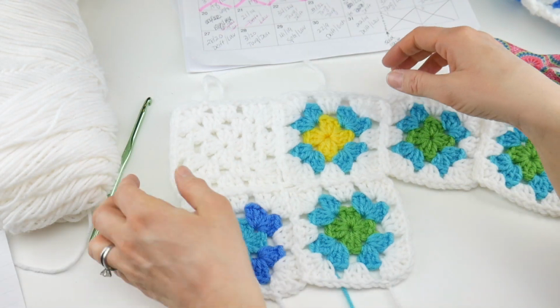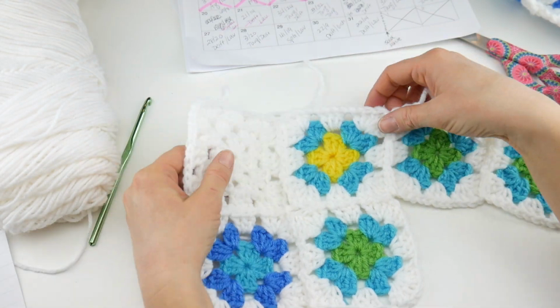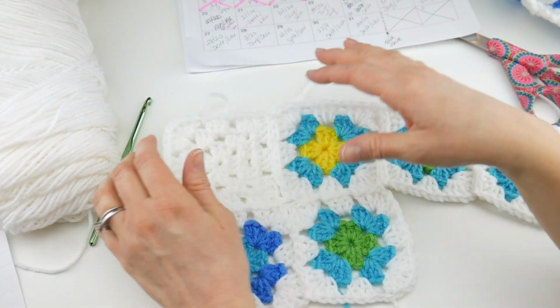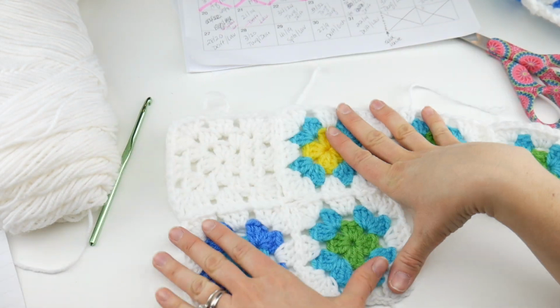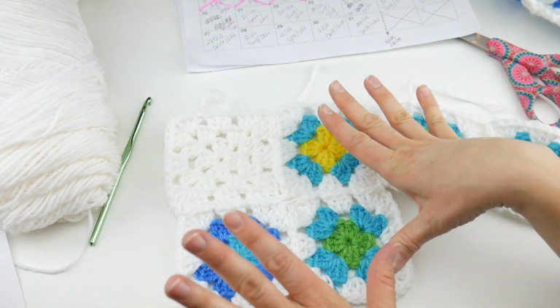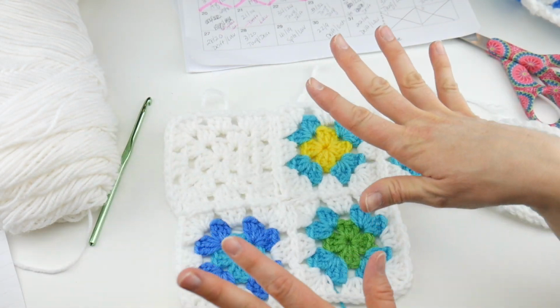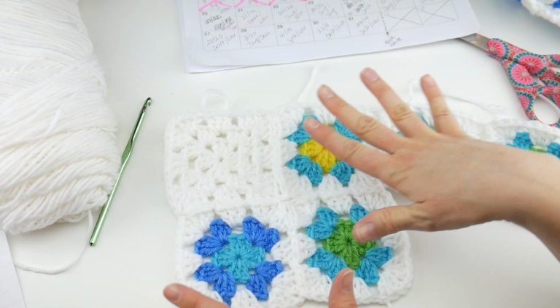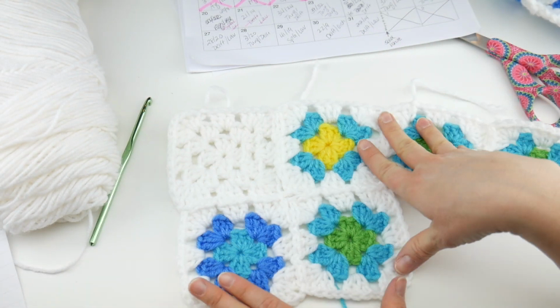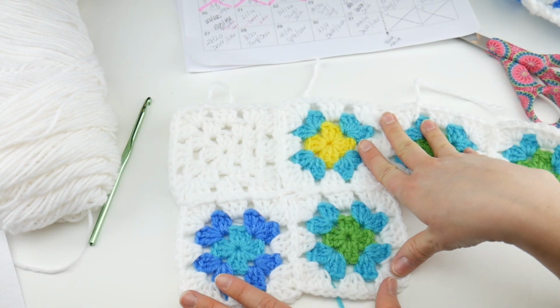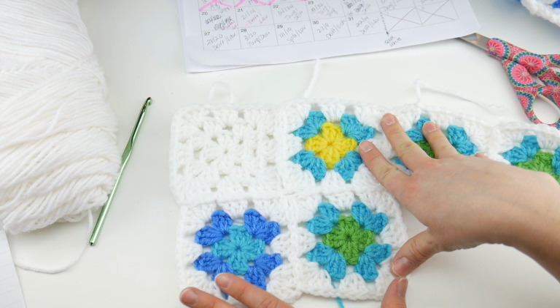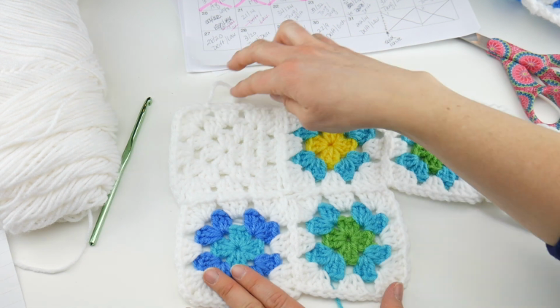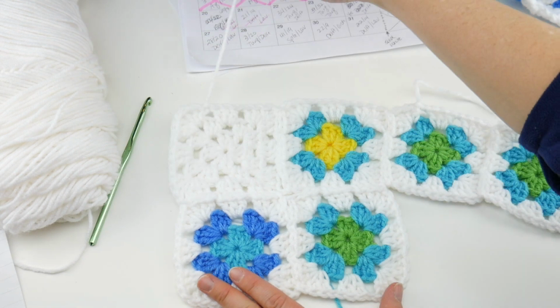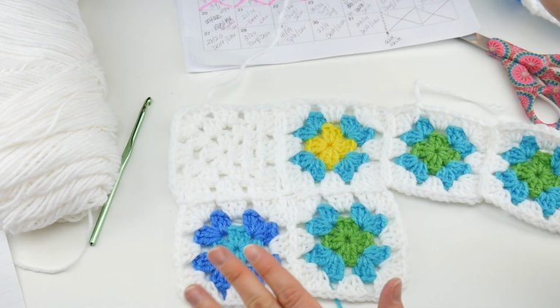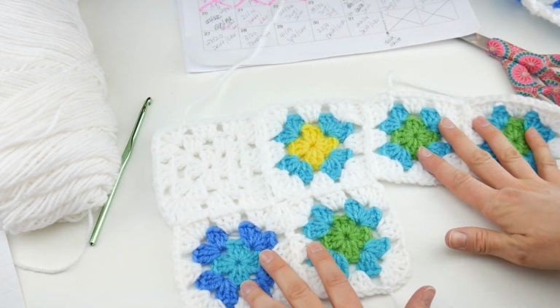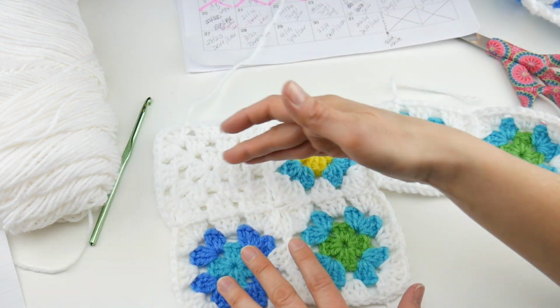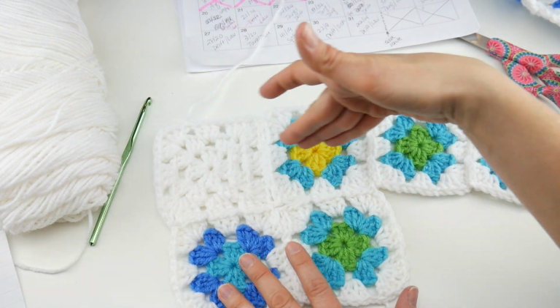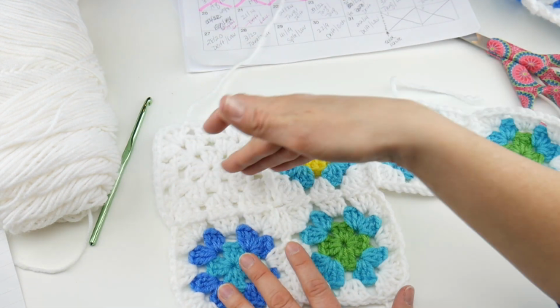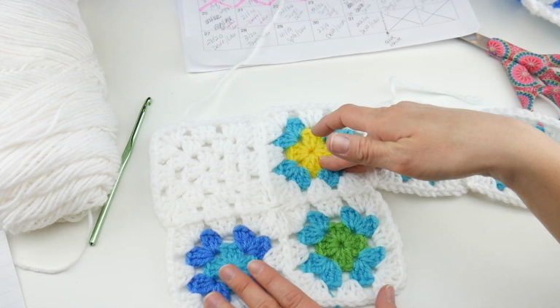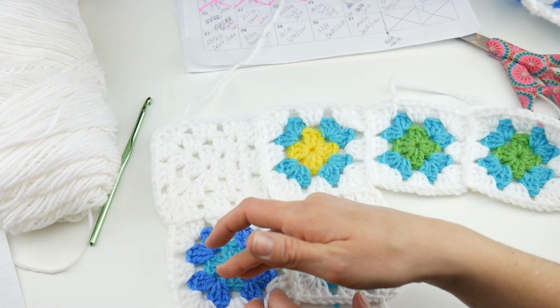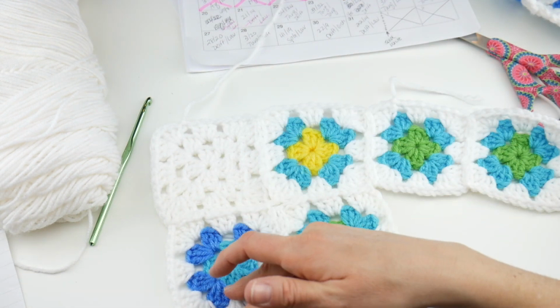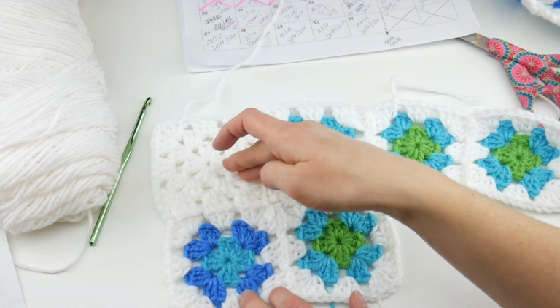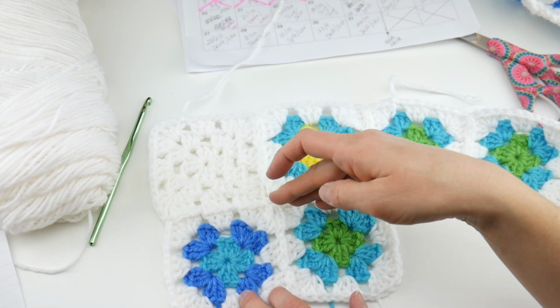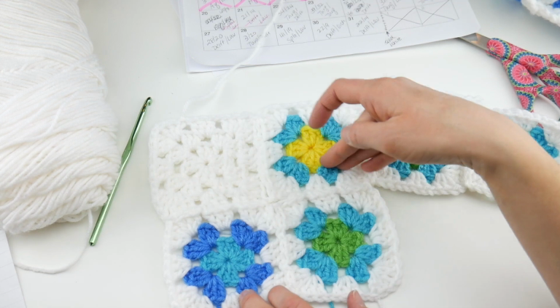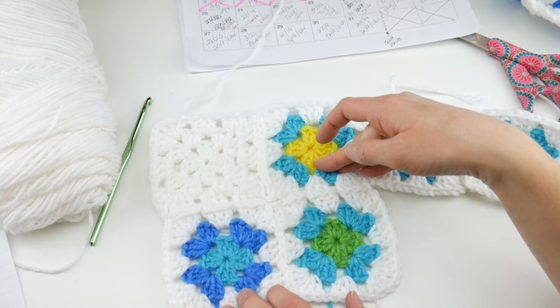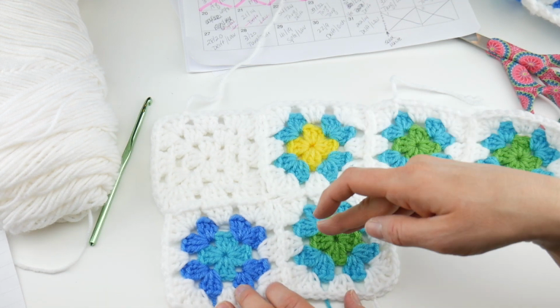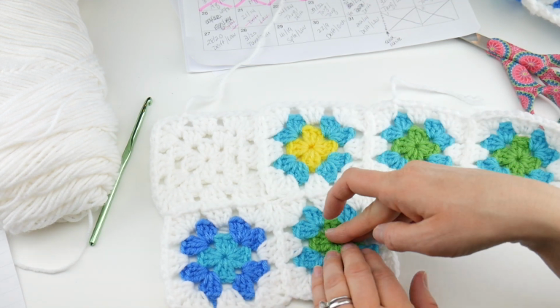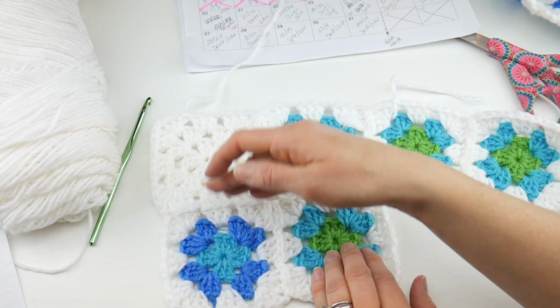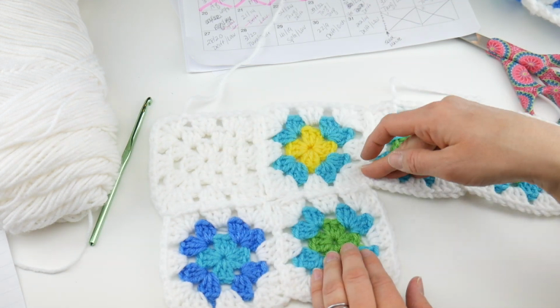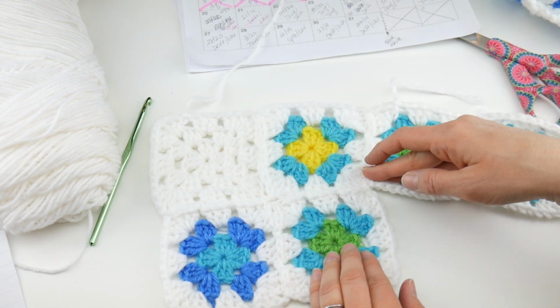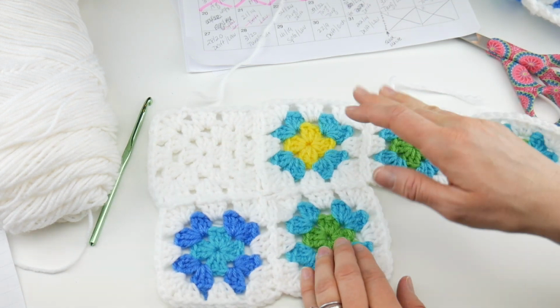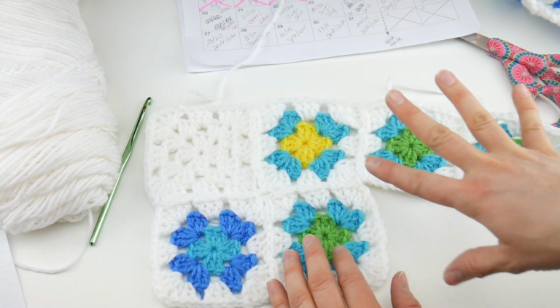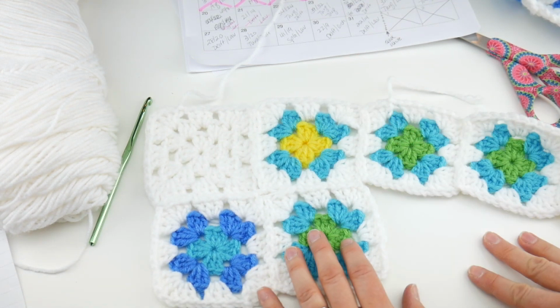Now you have every situation you might encounter: joining one square to another, joining one square to two squares, and joining one square to three squares. For the rest of your blanket, every single square will be one of these three situations.